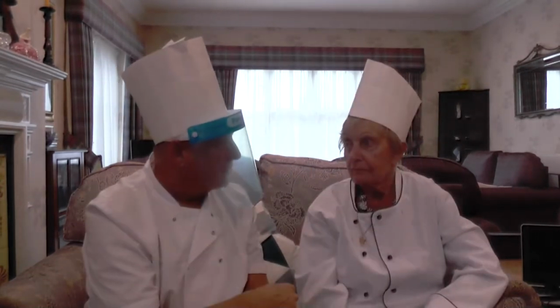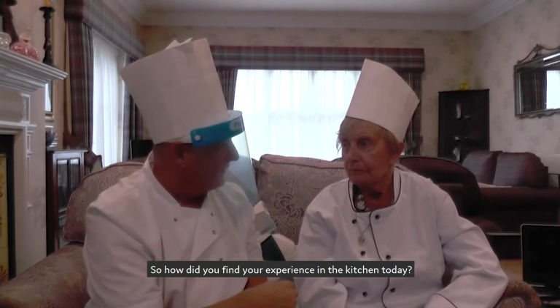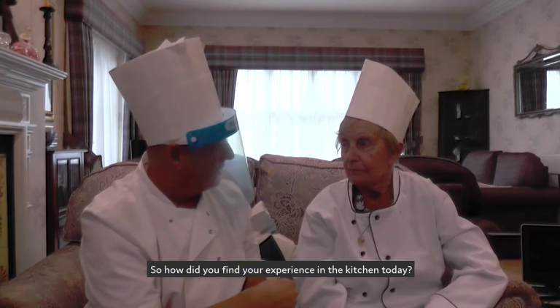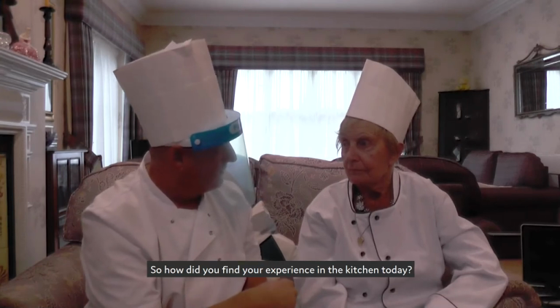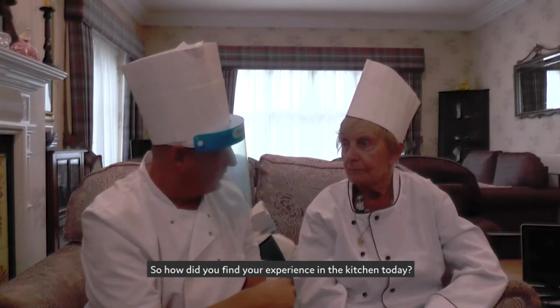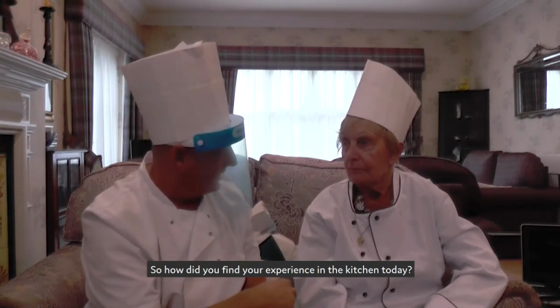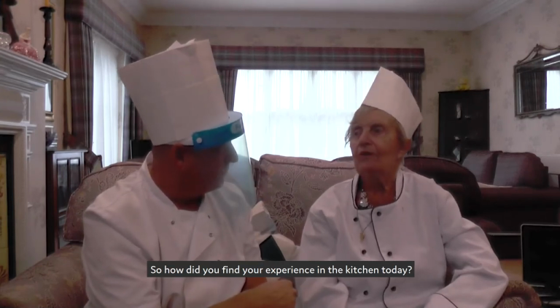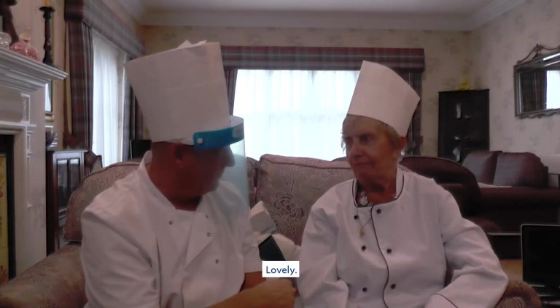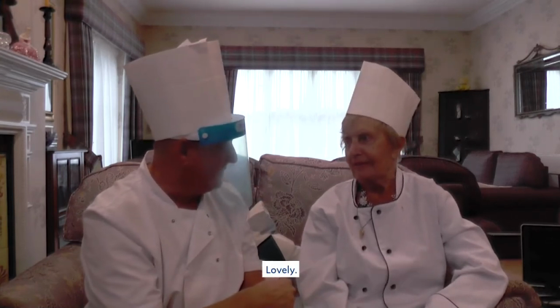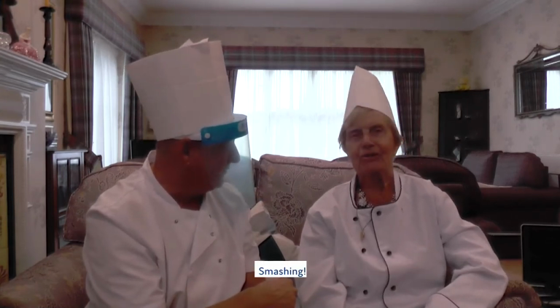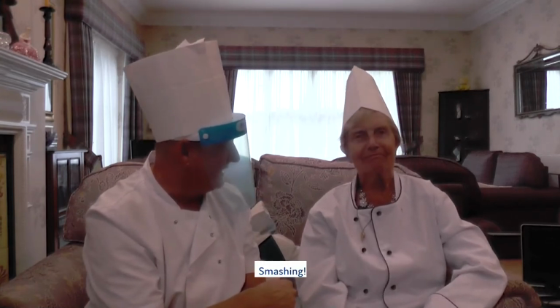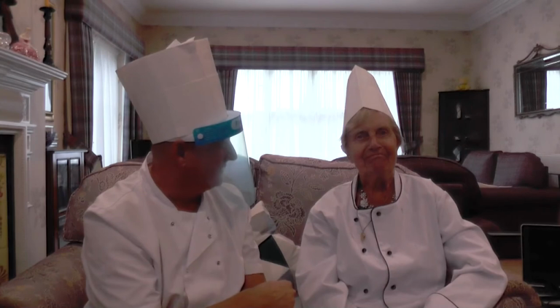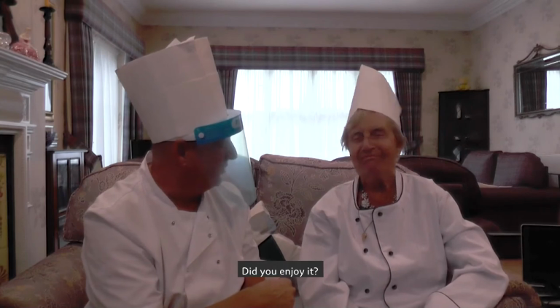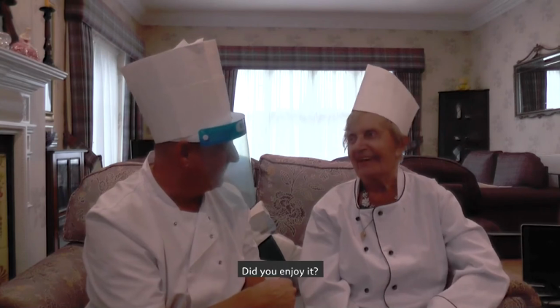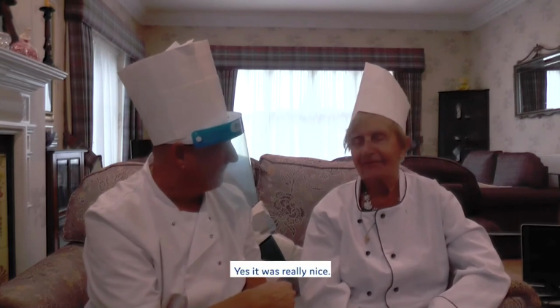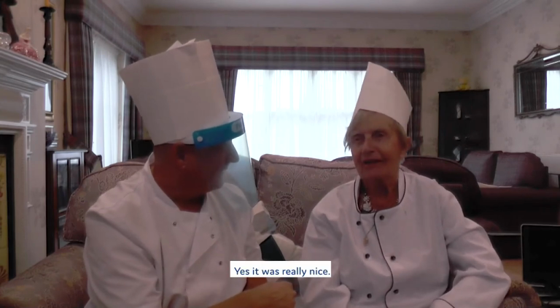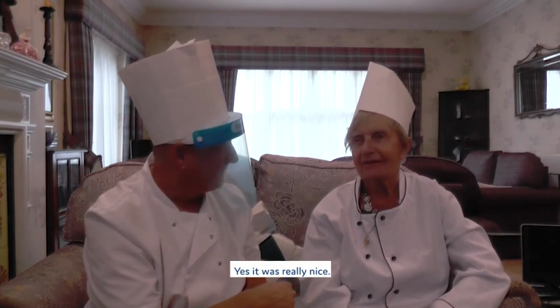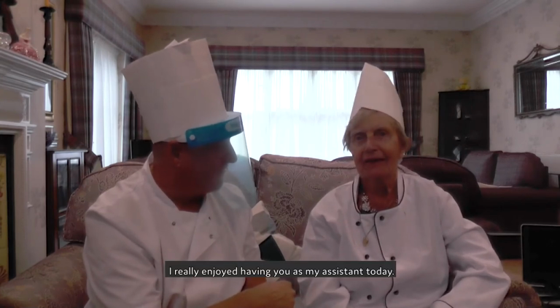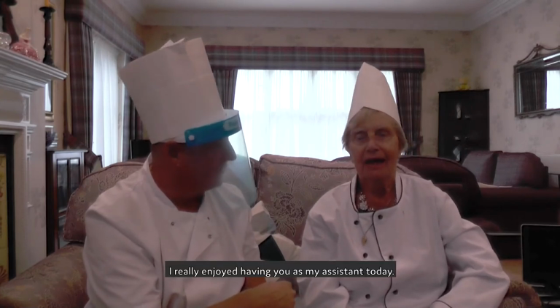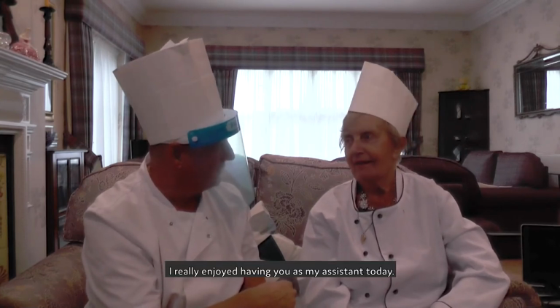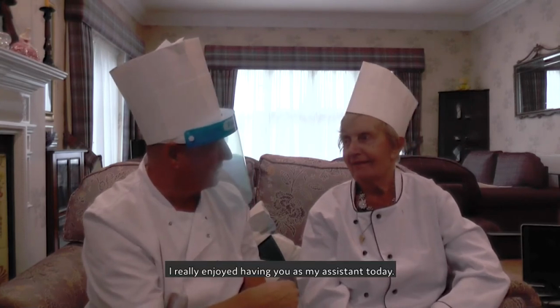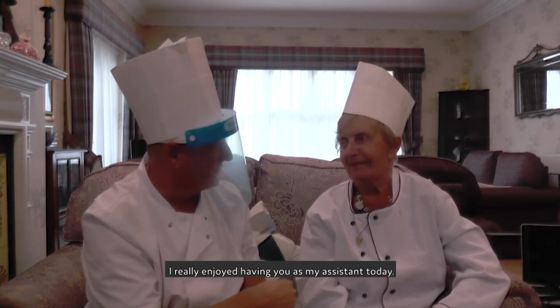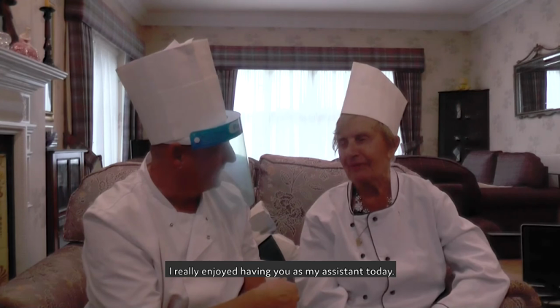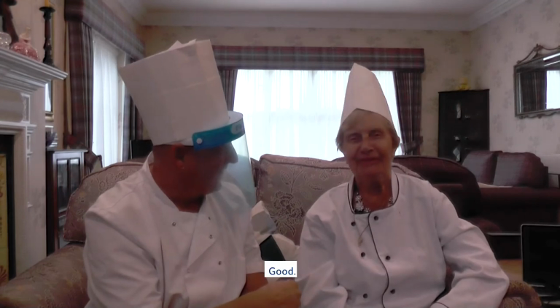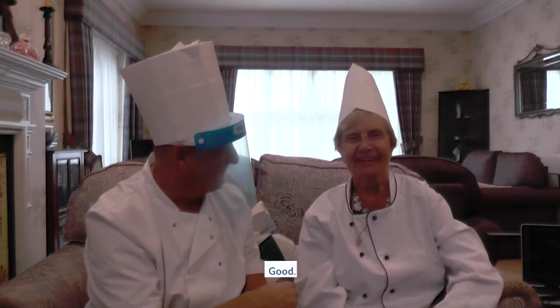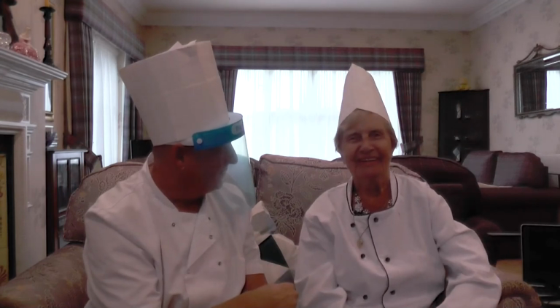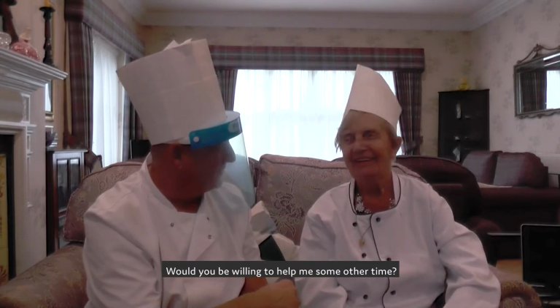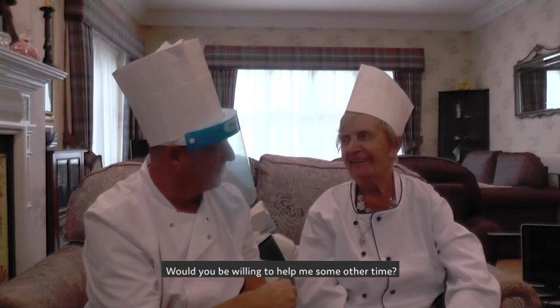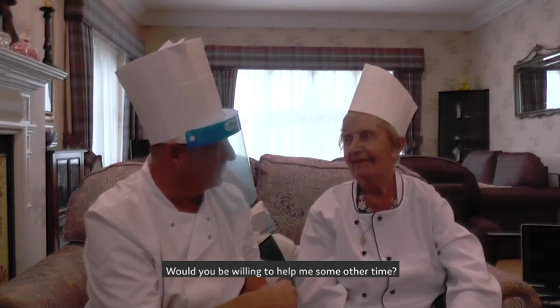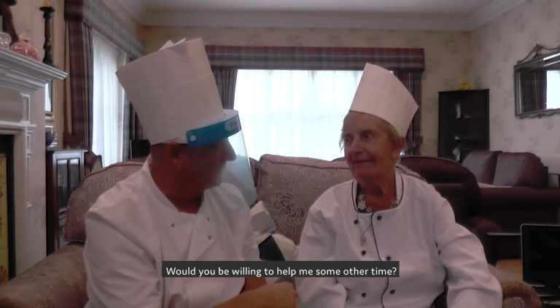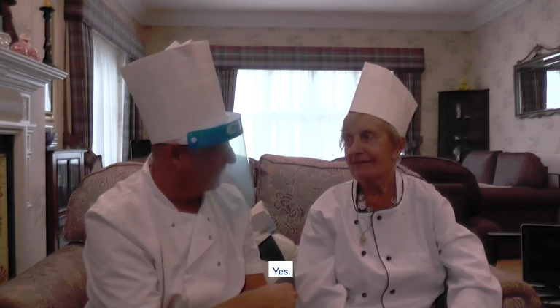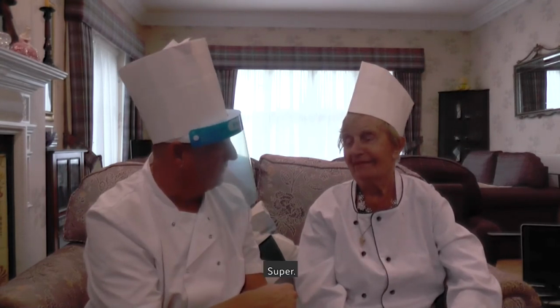So how did you find your experience in the kitchen today? Did it bring back any memories? Smashing. Did you enjoy it? Yeah, it was really nice. I've really enjoyed having you as my assistant today. Would you be willing to come and help me some other times? Yes. Super, cool.